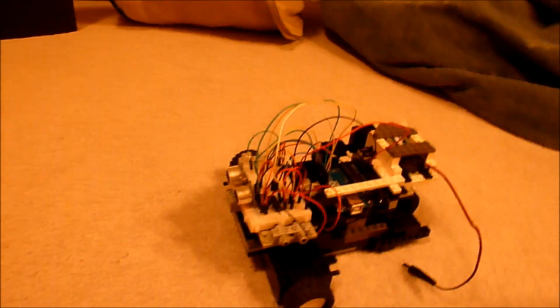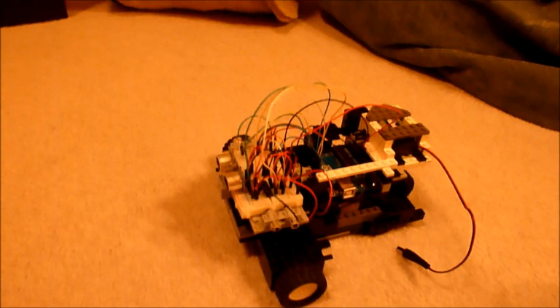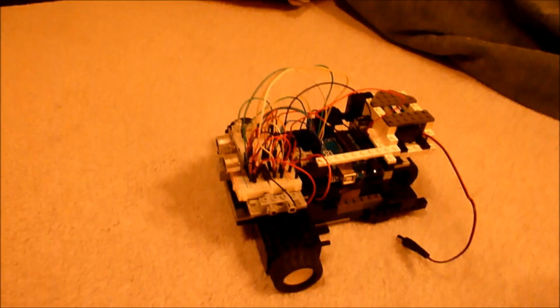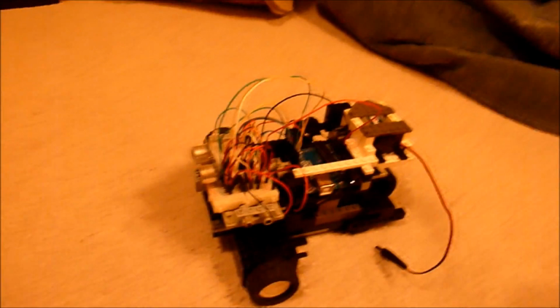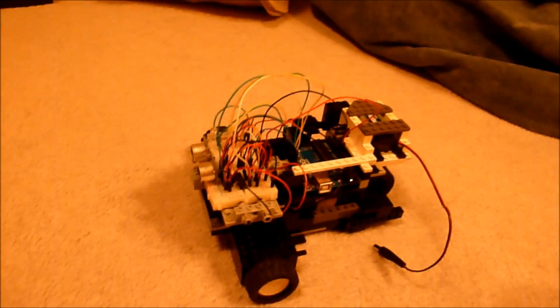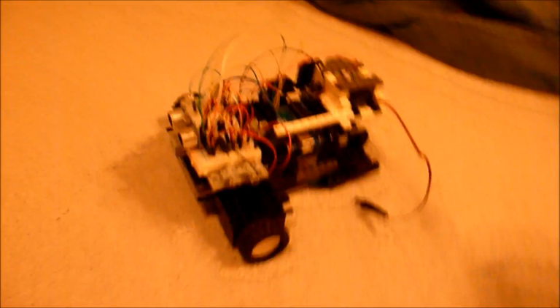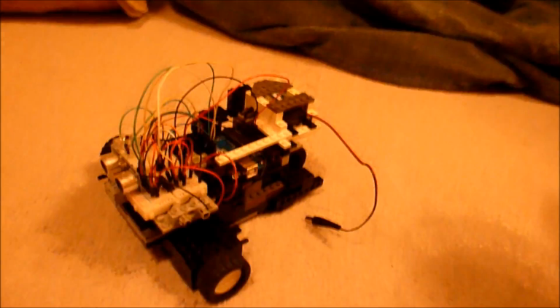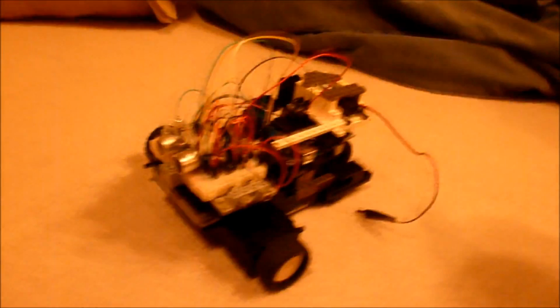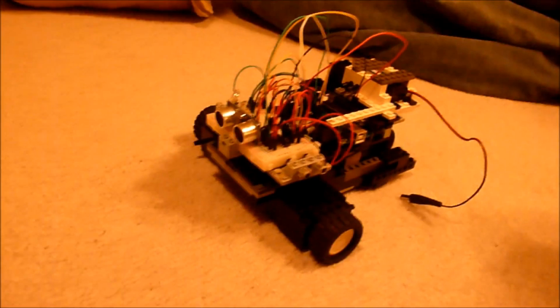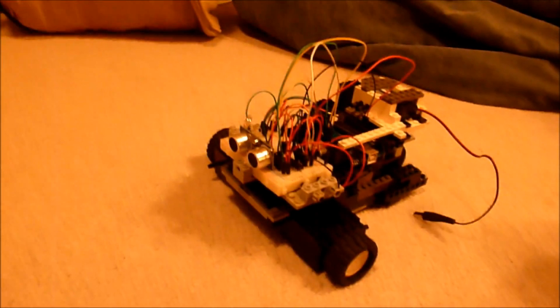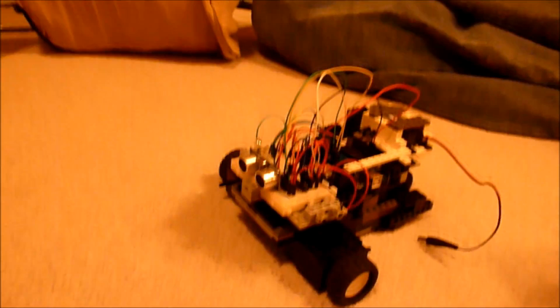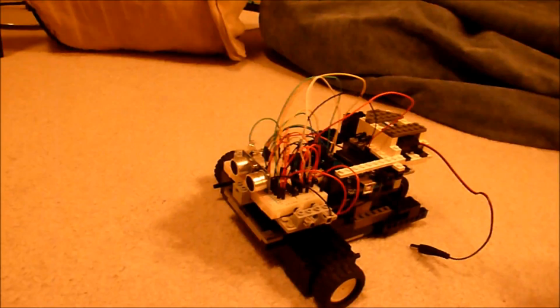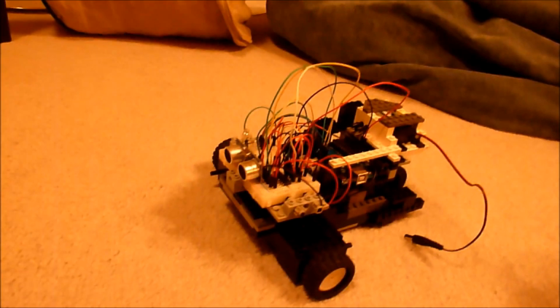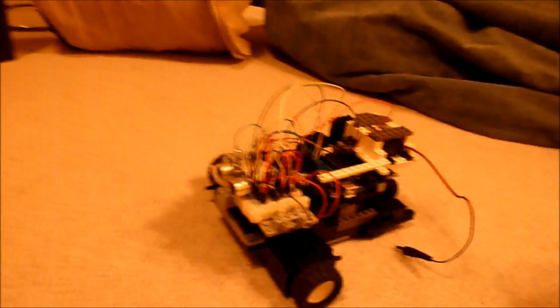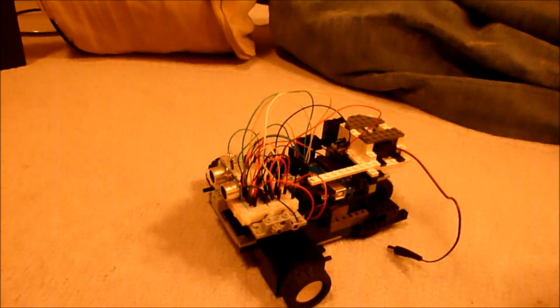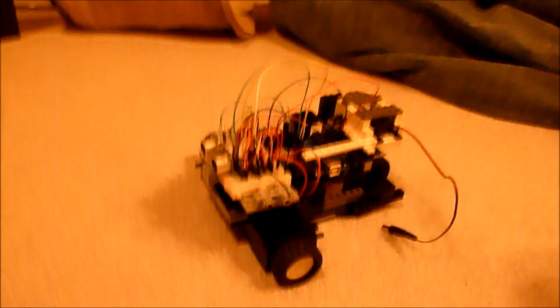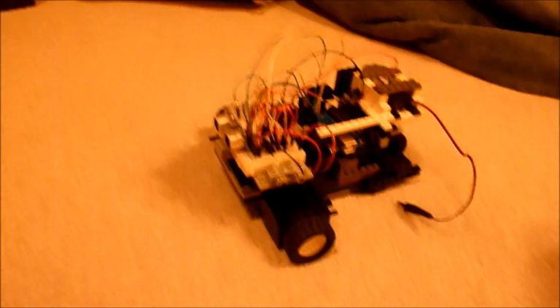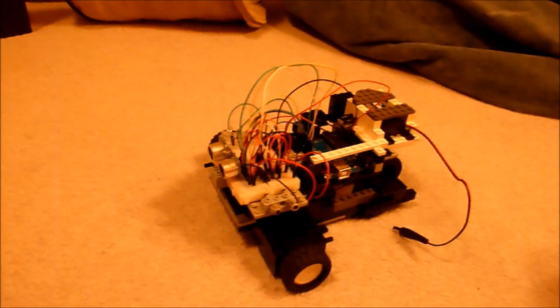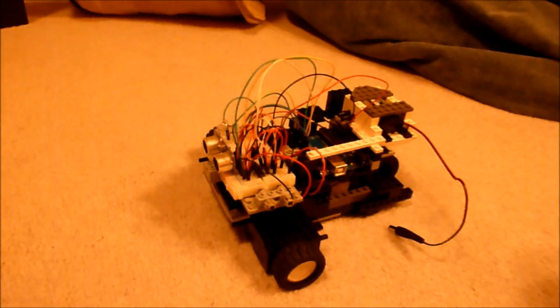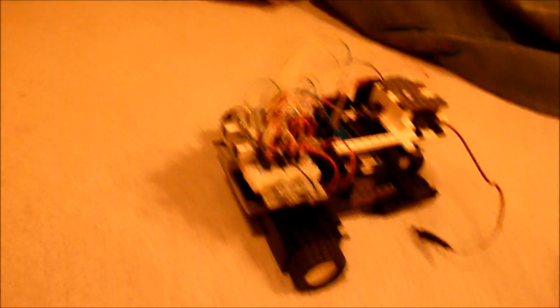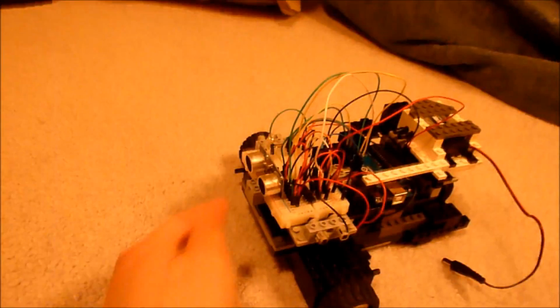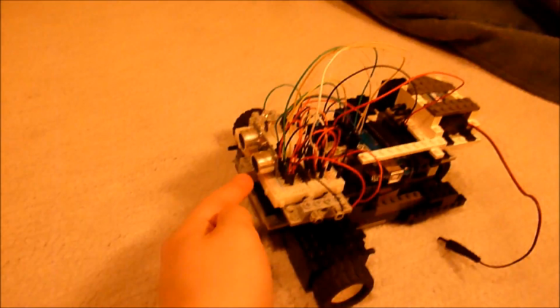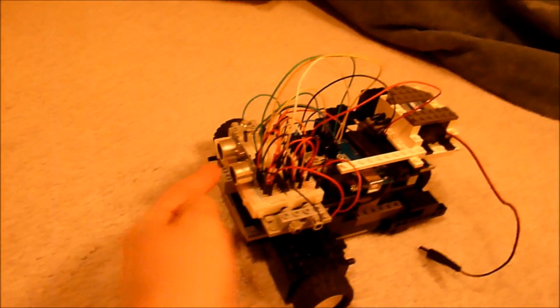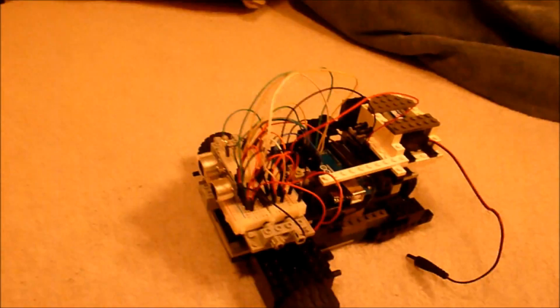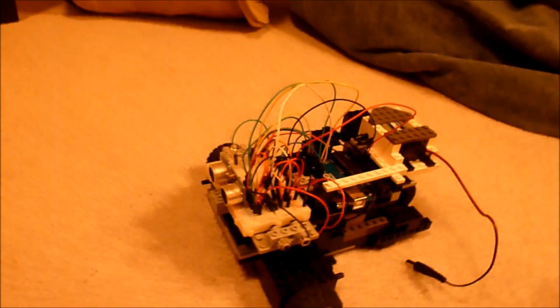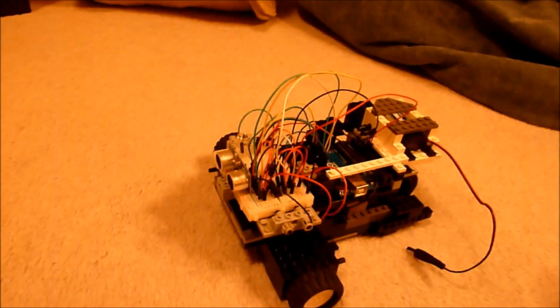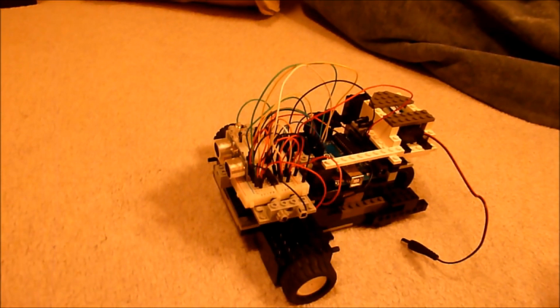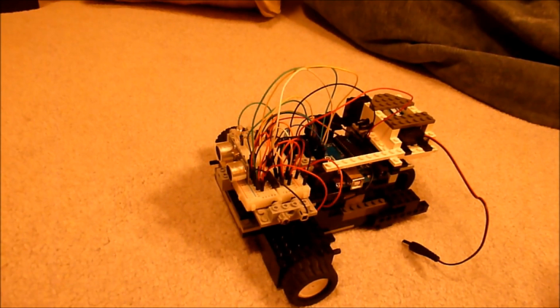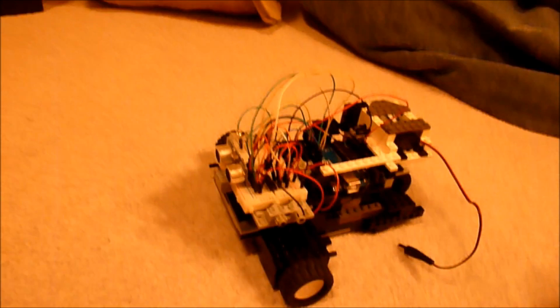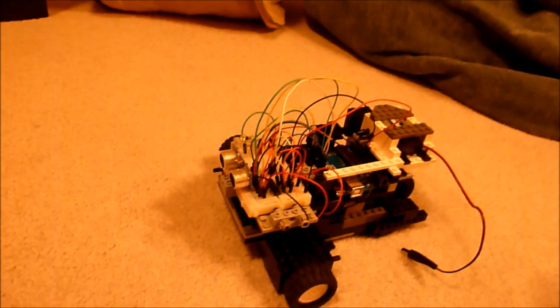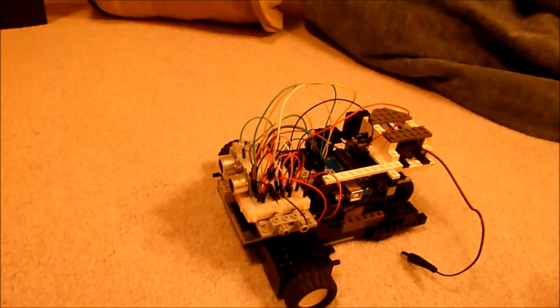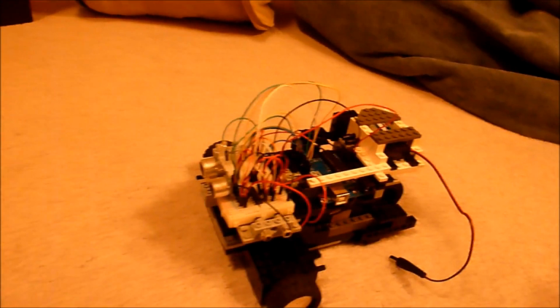This is my autonomous Arduino-based robot. It rolls around, and if it gets within 20 centimeters of an object that it detects with these sensors, it will back up, turn around, and then keep going.